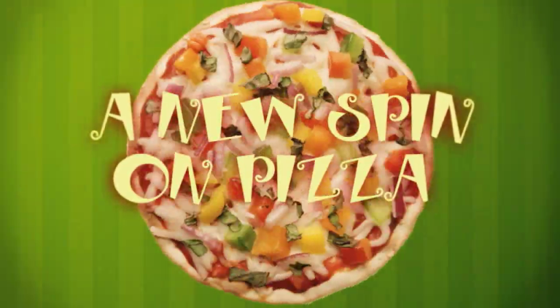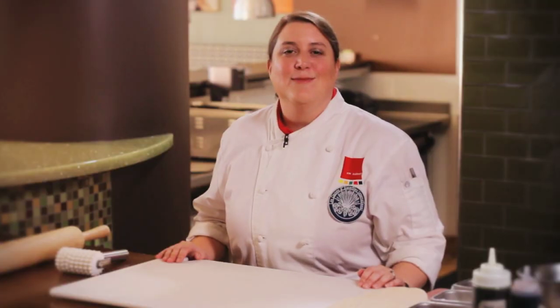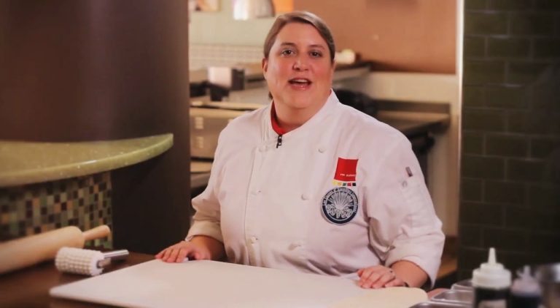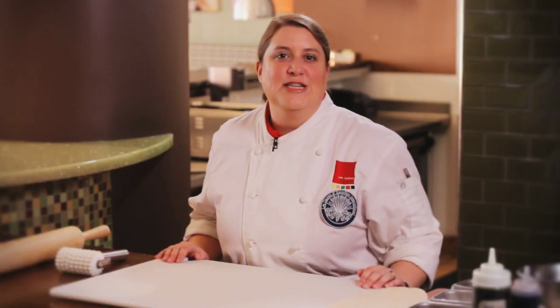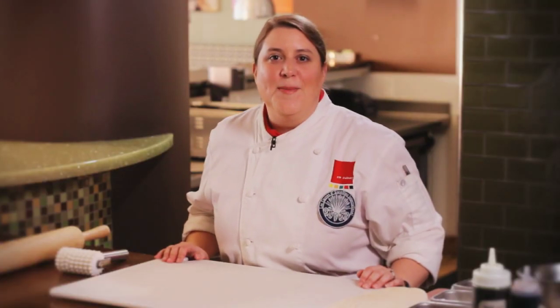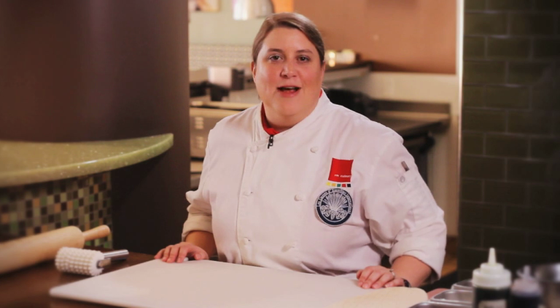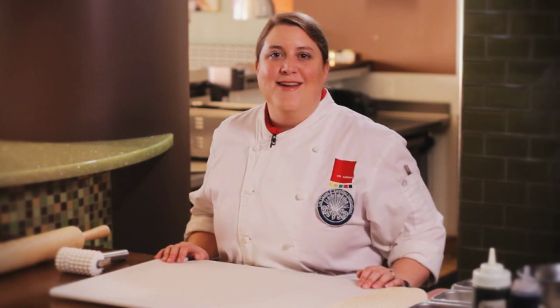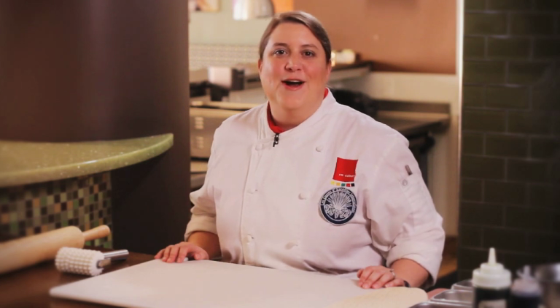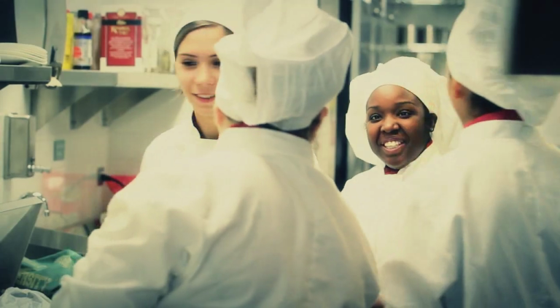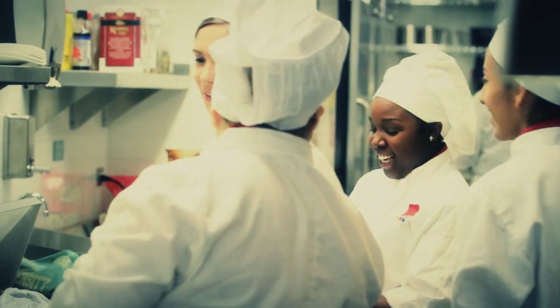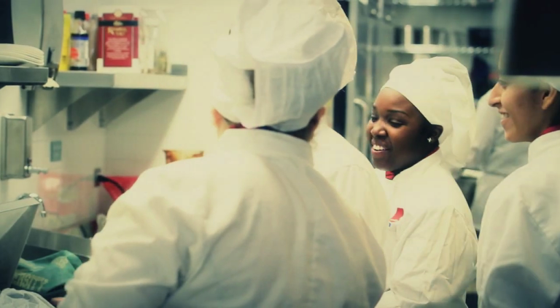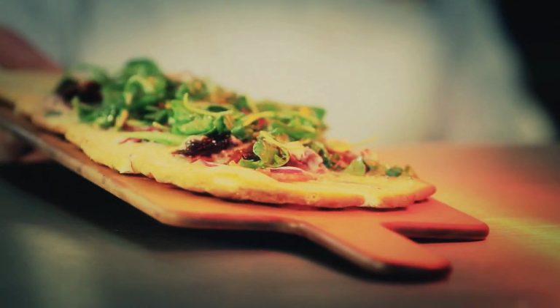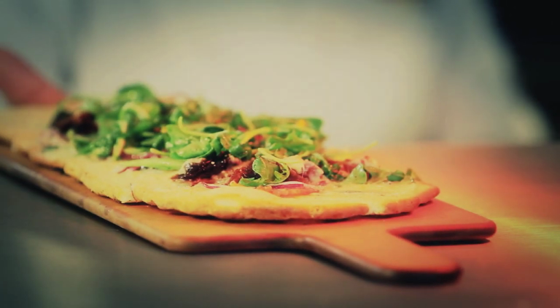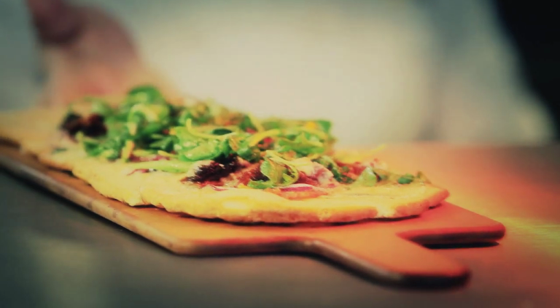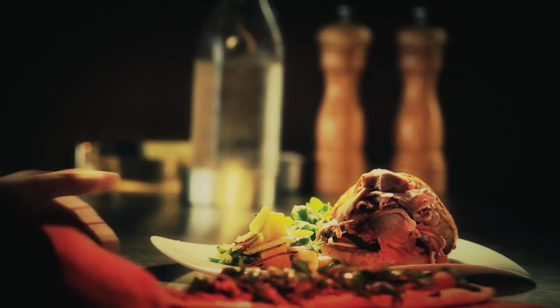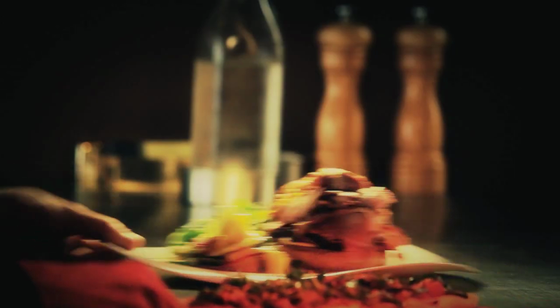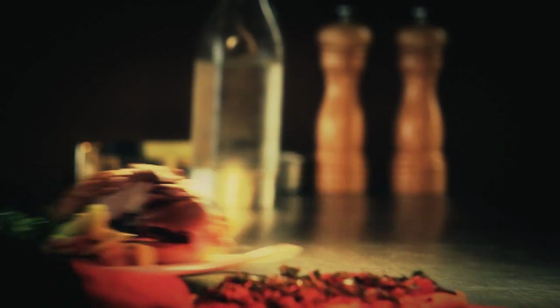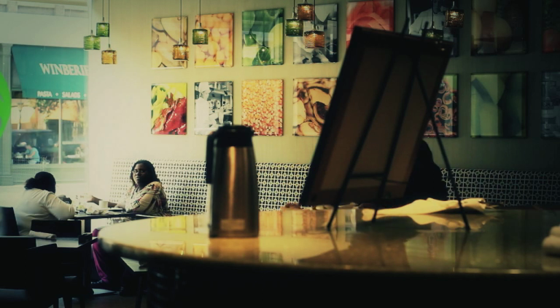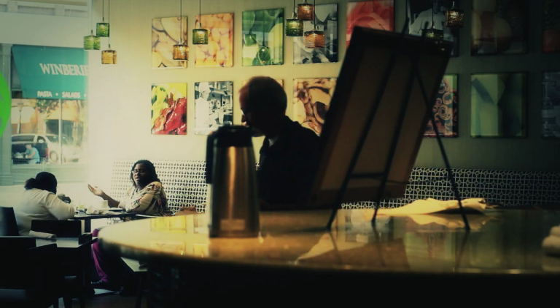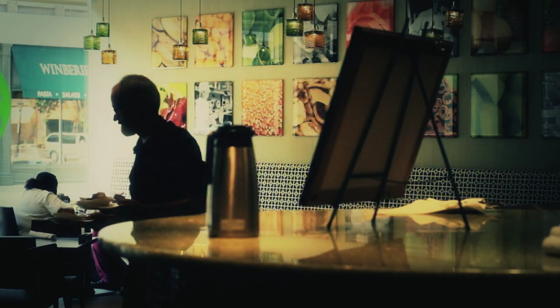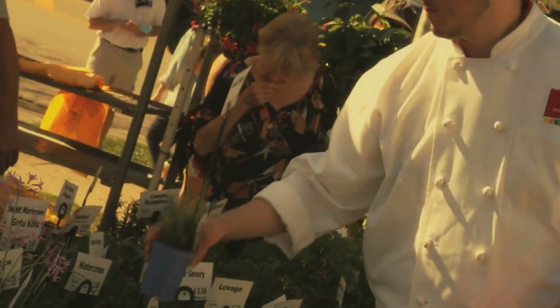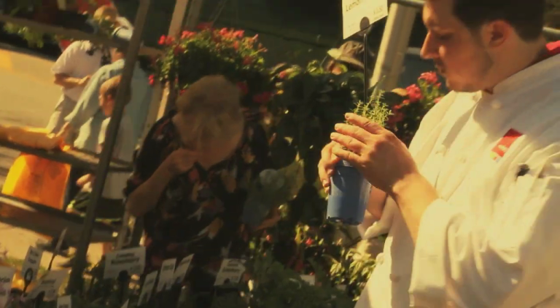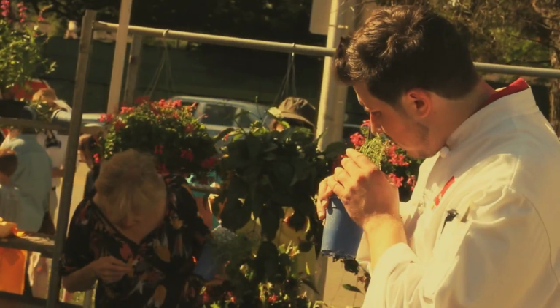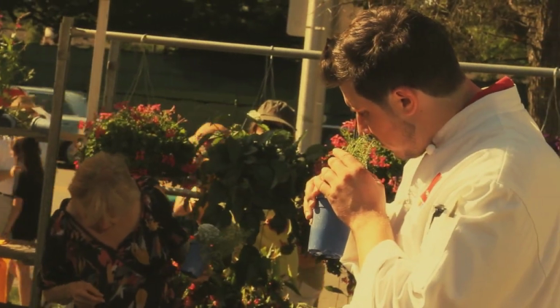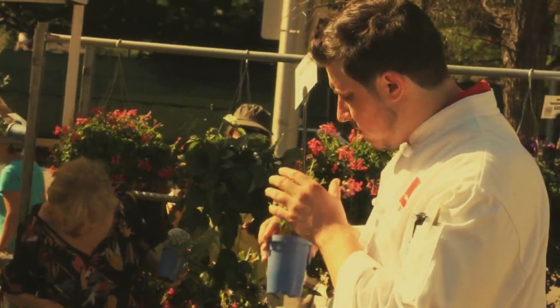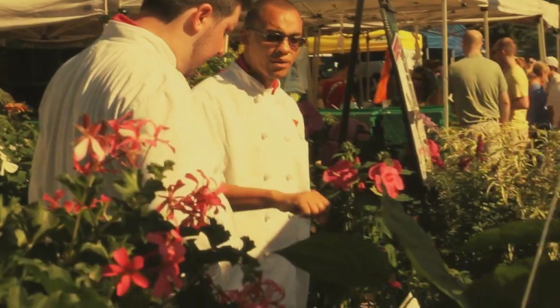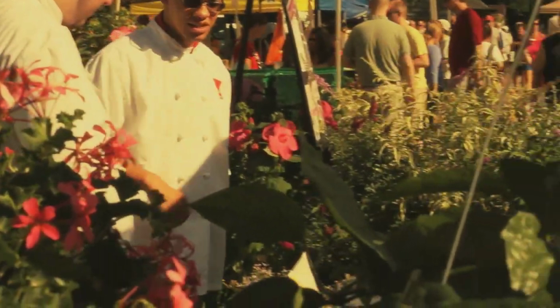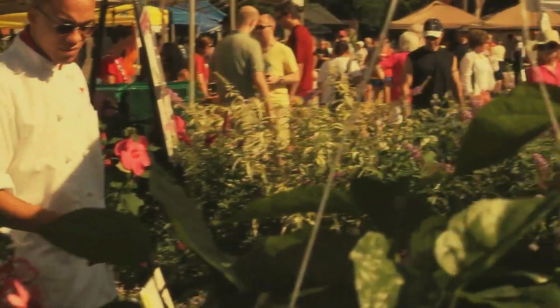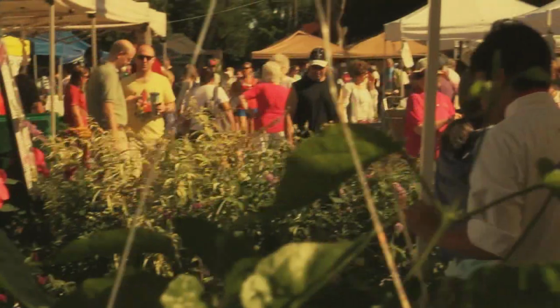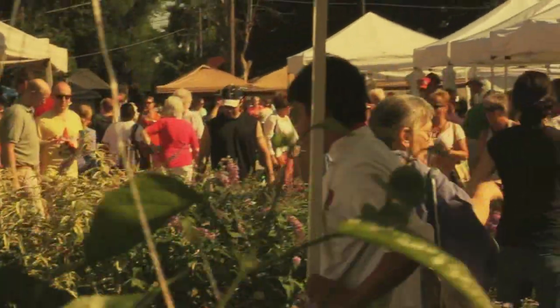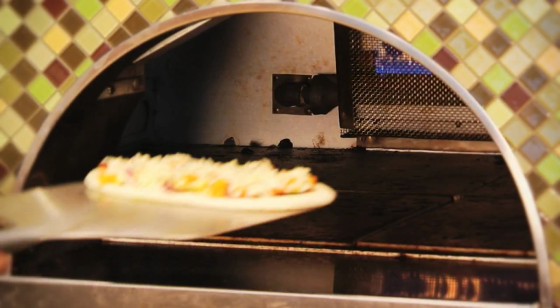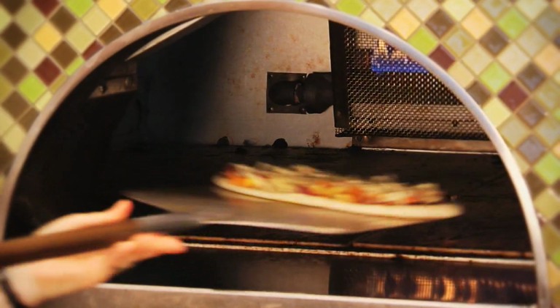Hi, I'm Chef Jen coming to you from ARRI Restaurant in Oak Park. ARRI is a student-run restaurant that's part of Robert Morris University Institute of Culinary Arts. Here at ARRI we focus on local and sustainable foods, and today we're going to be working with our beautiful pizza oven.